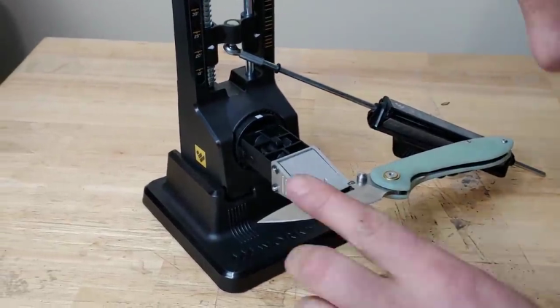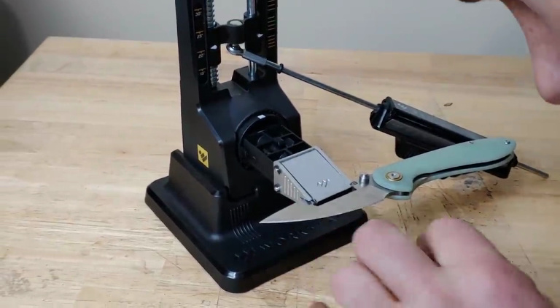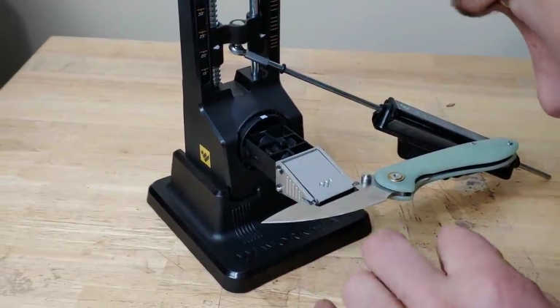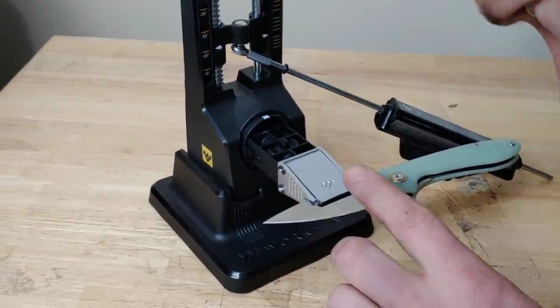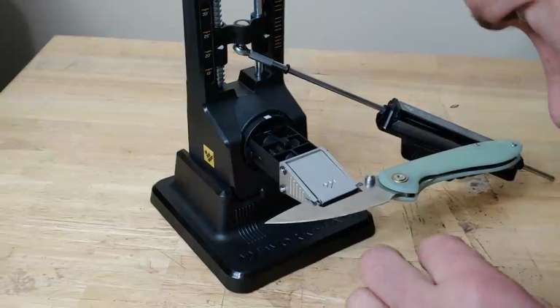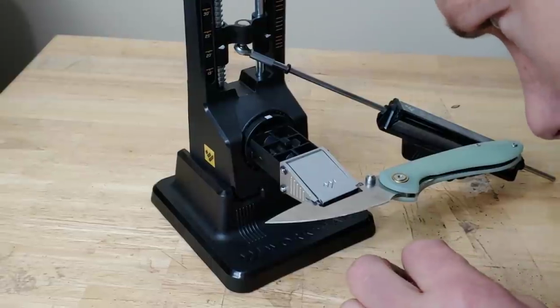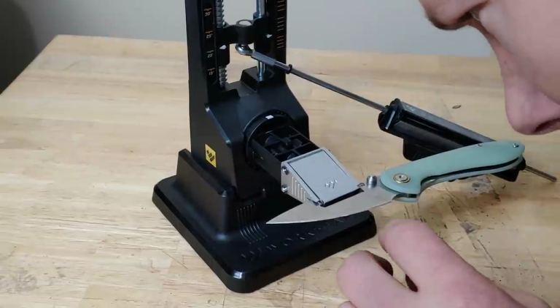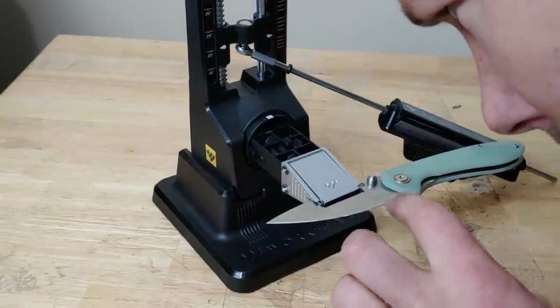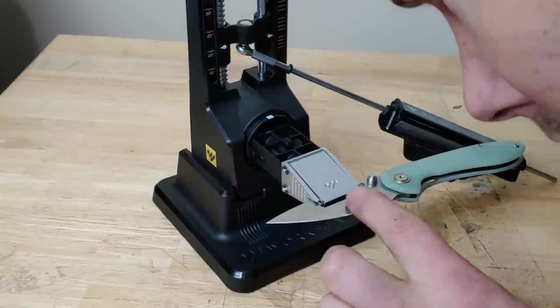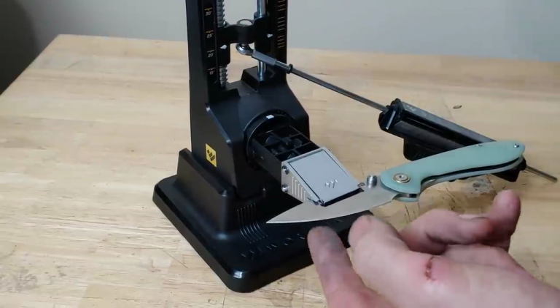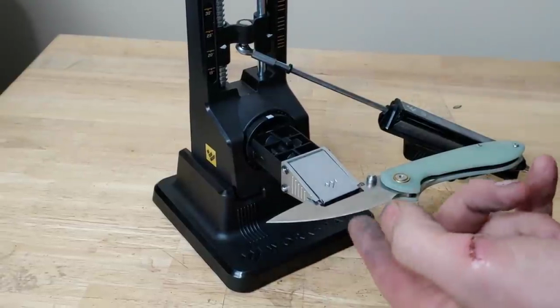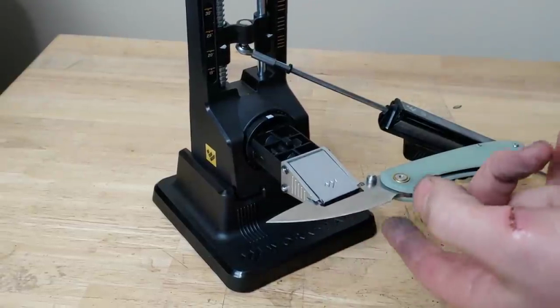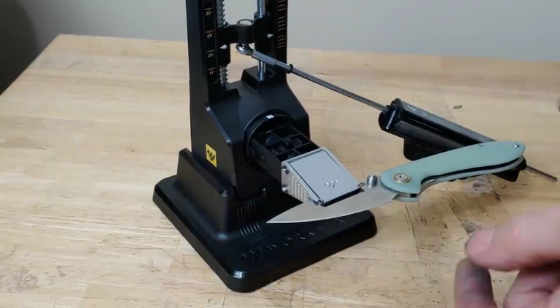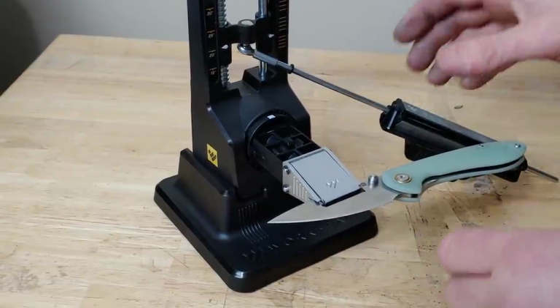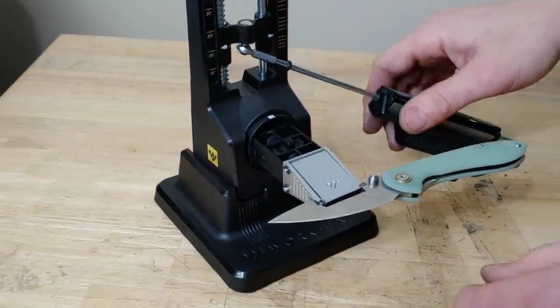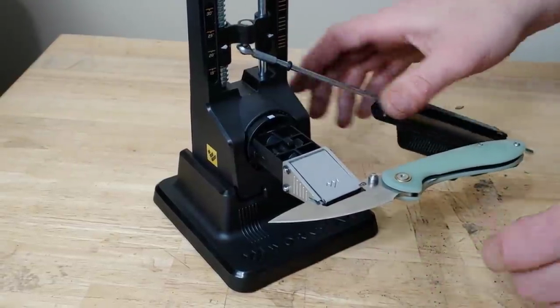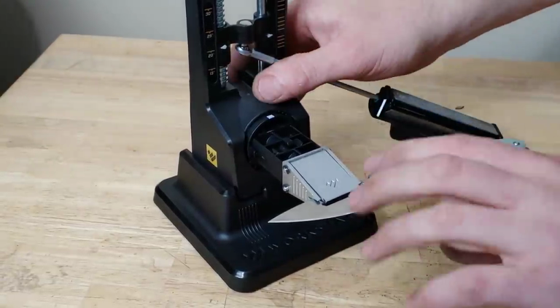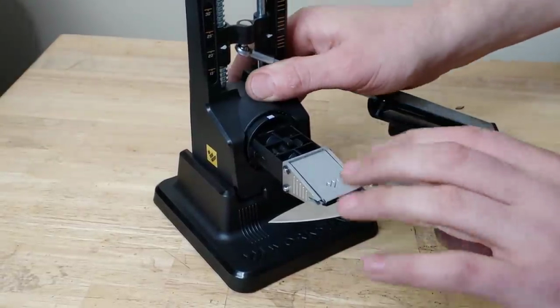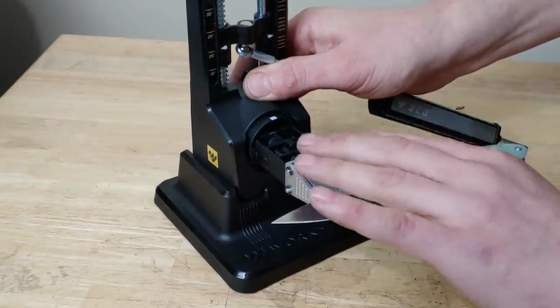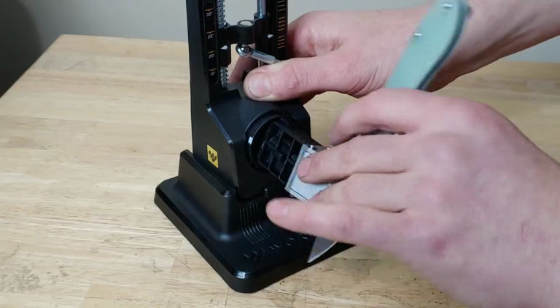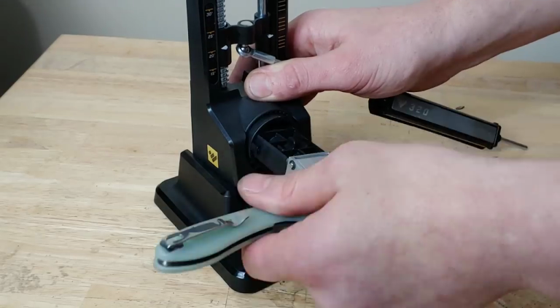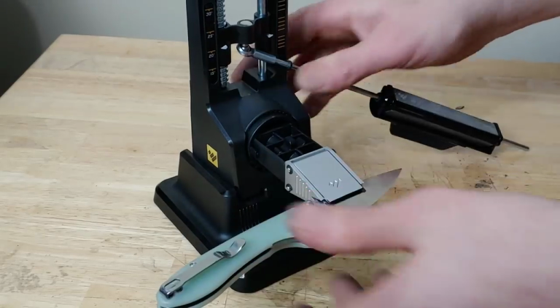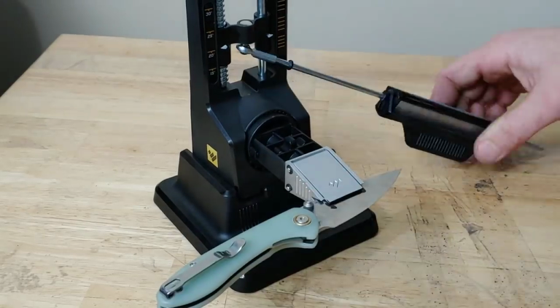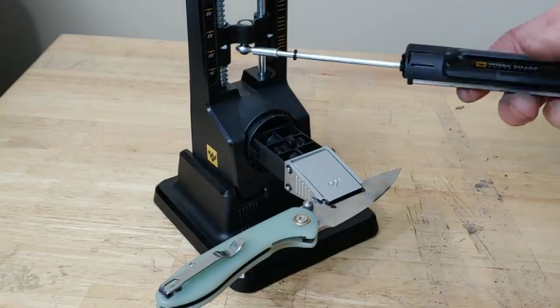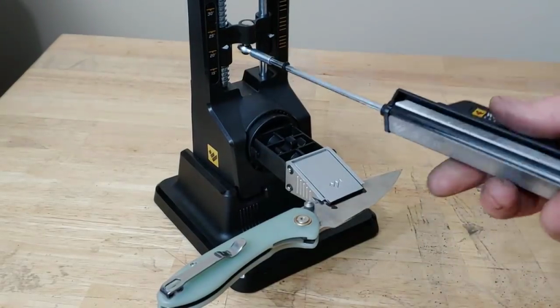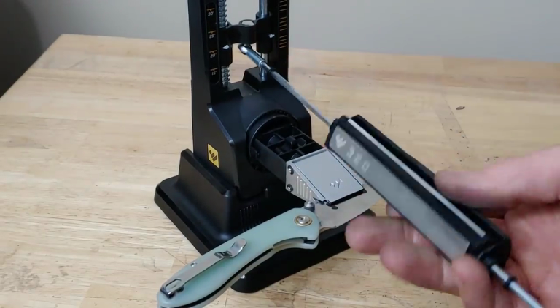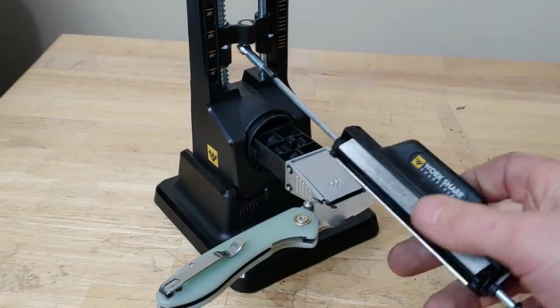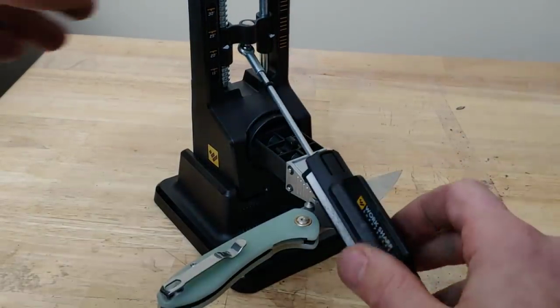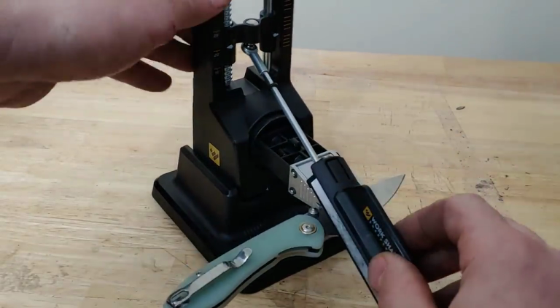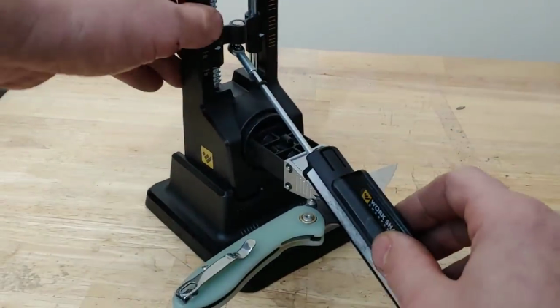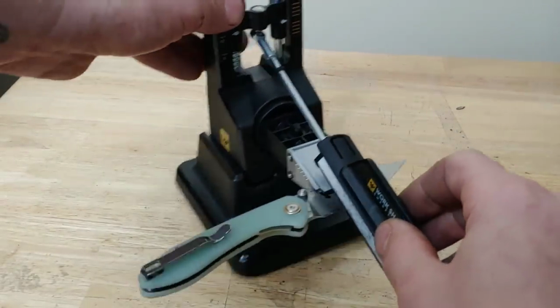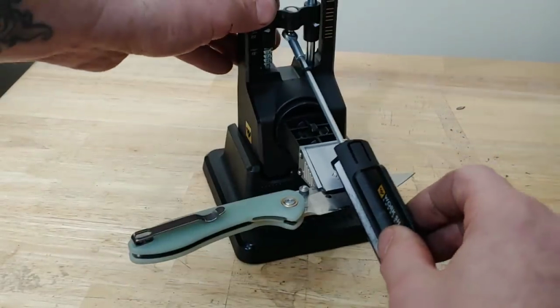Let's look at it — yeah, it looks really good. We do have a burr all the way down, so now we are going to flip and do the other side.